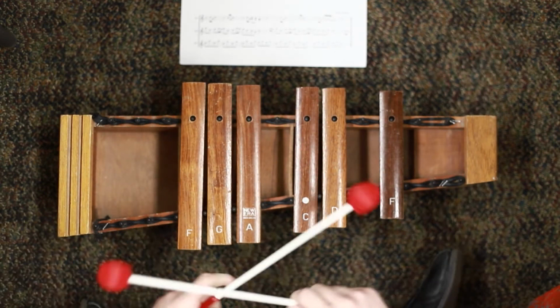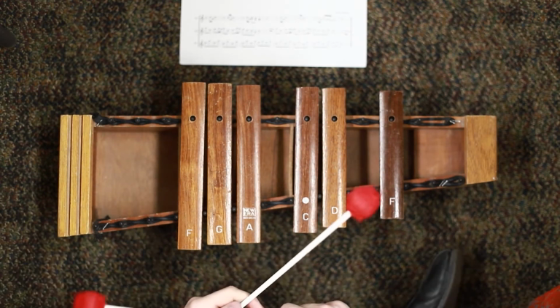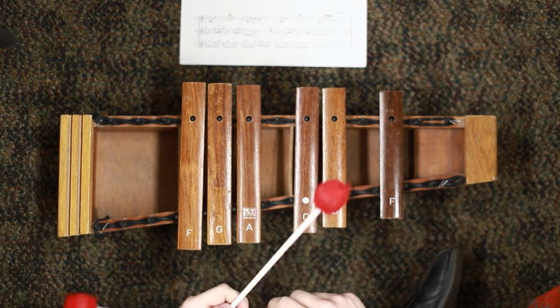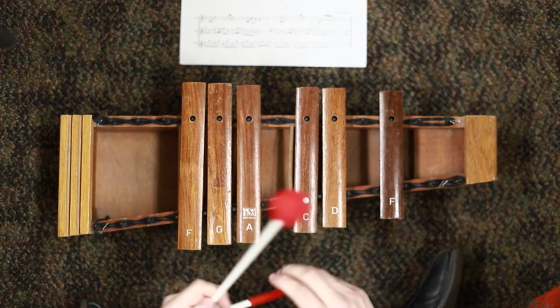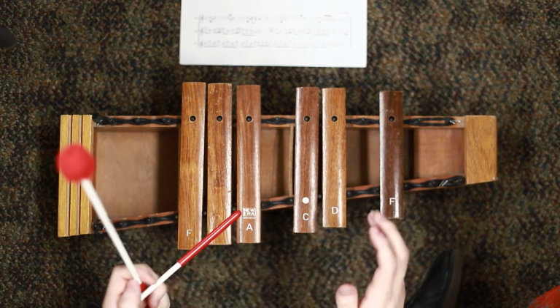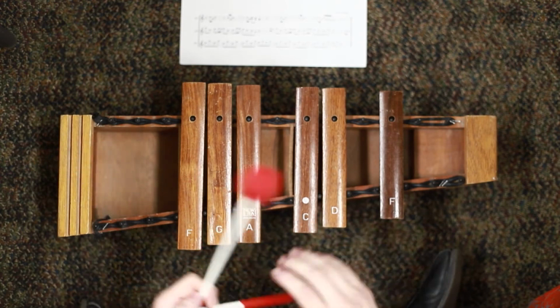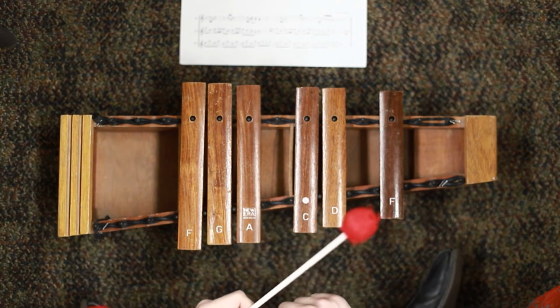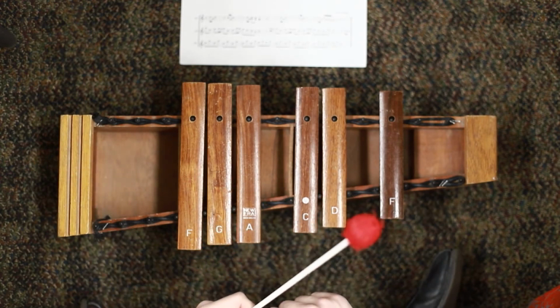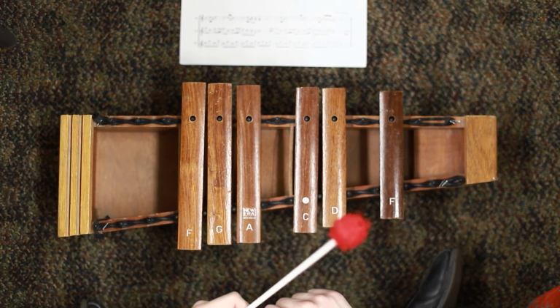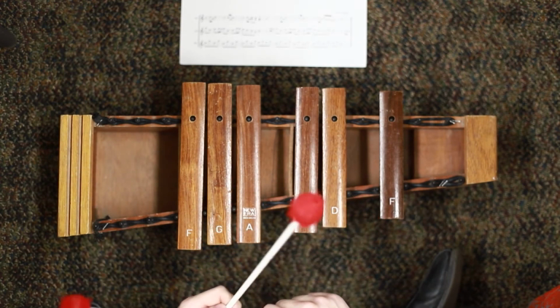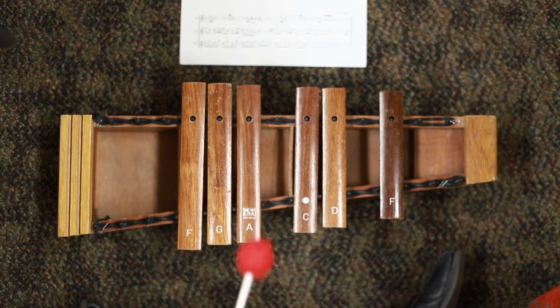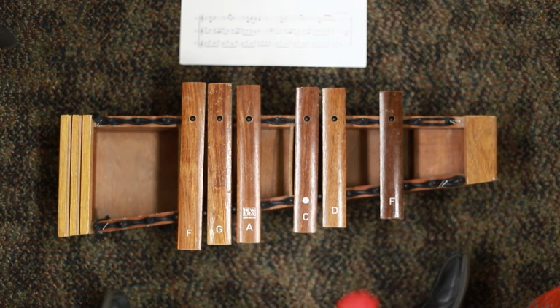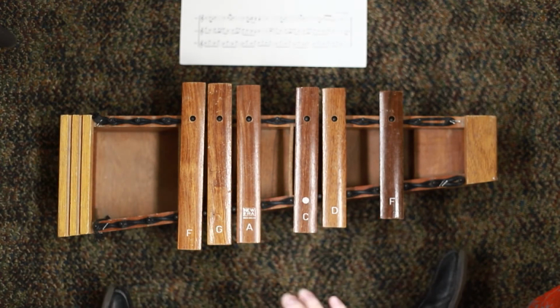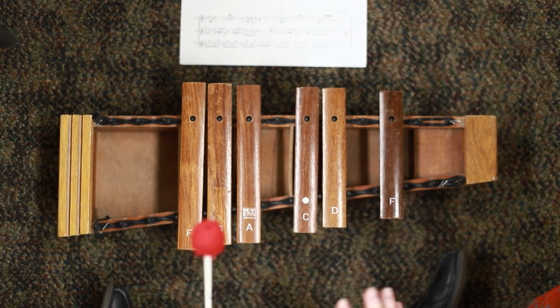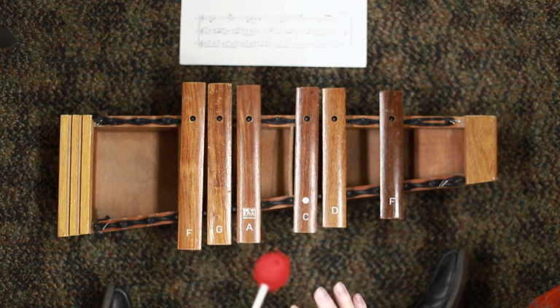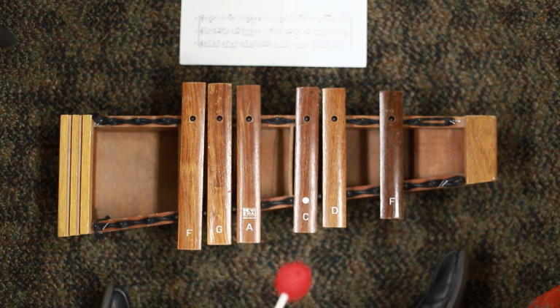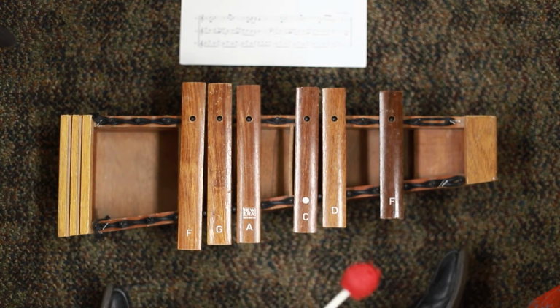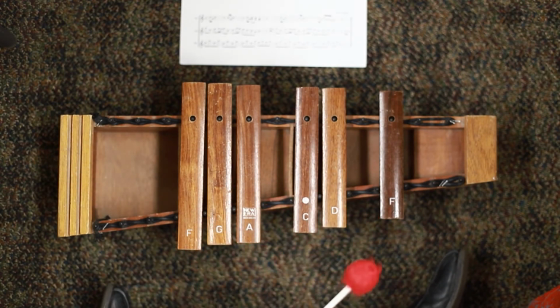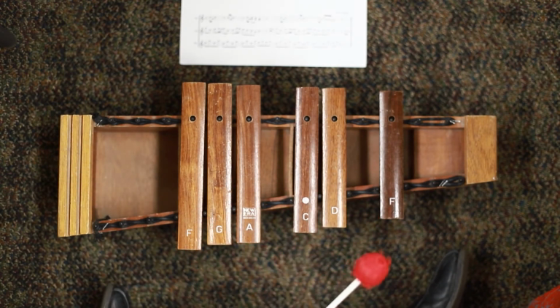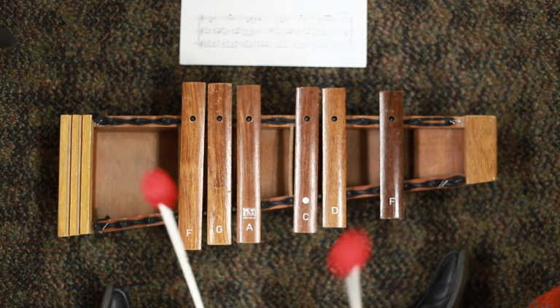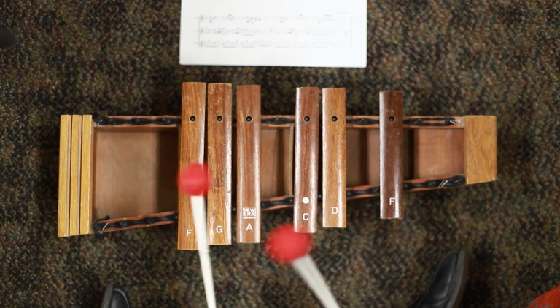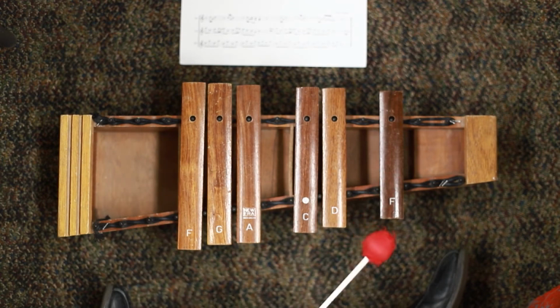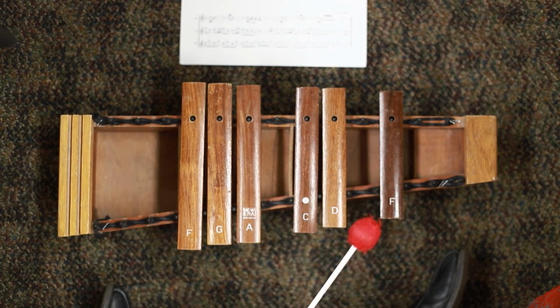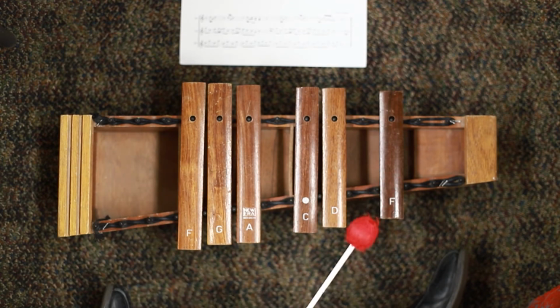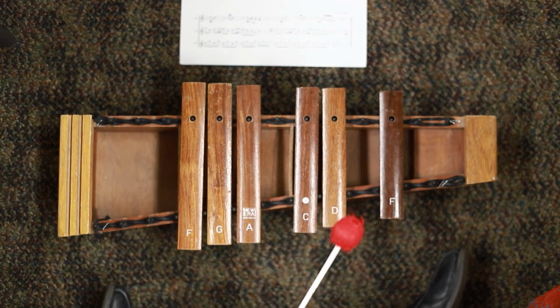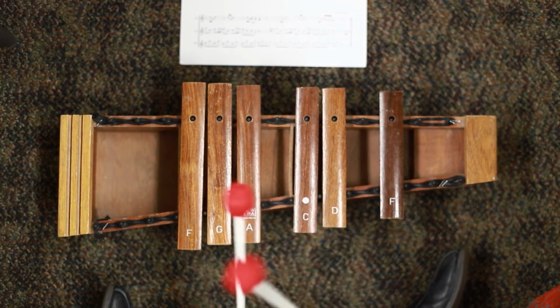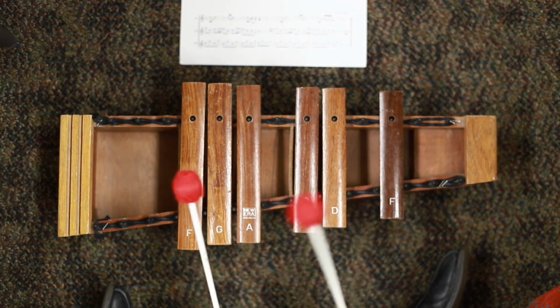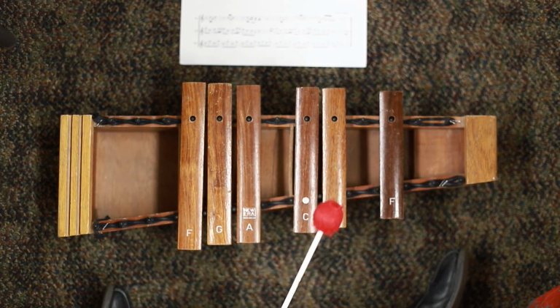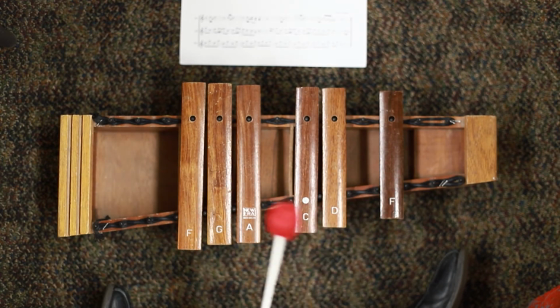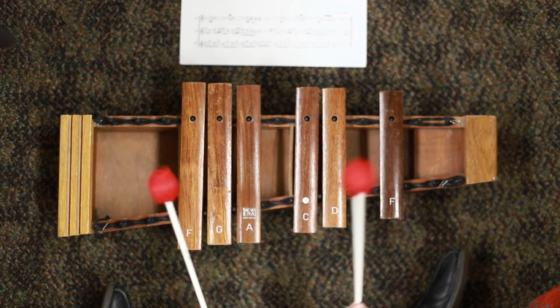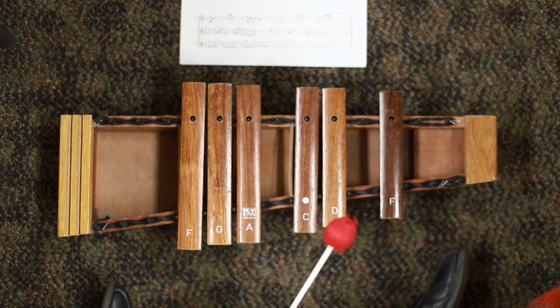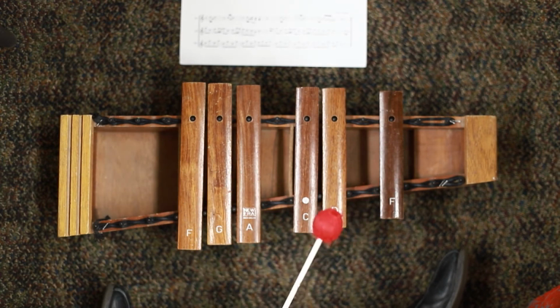Let me play all of hornpipe for you. If you need to pause this video and practice any of these parts, please do so now and I will play it with you and play it for you for the last part.